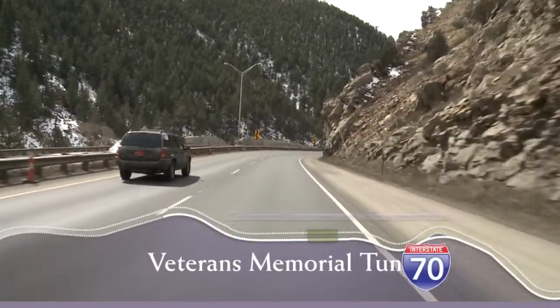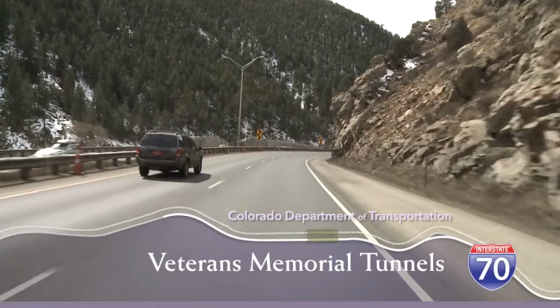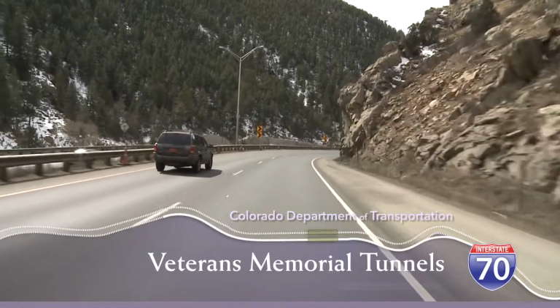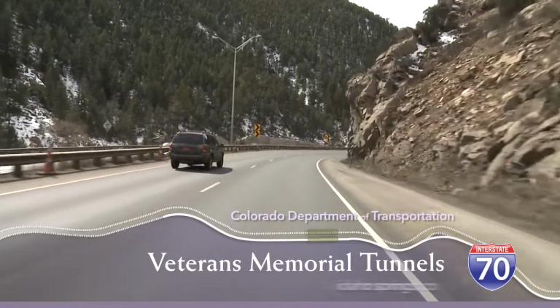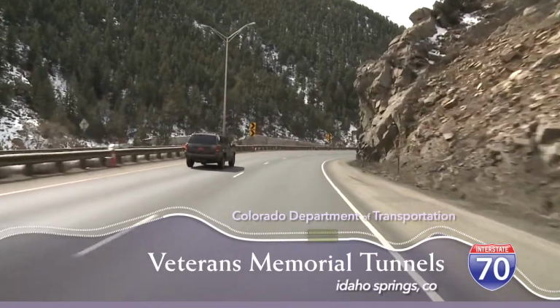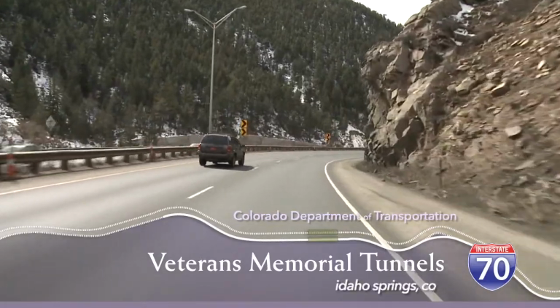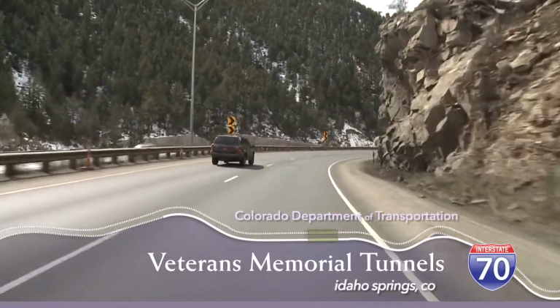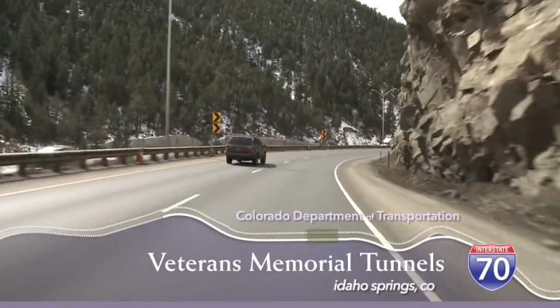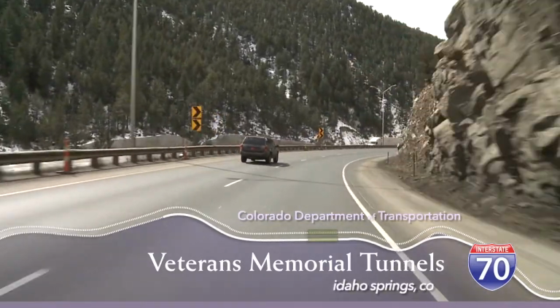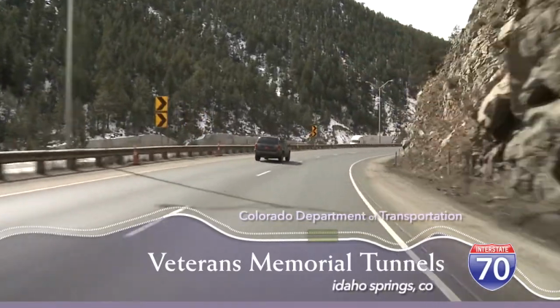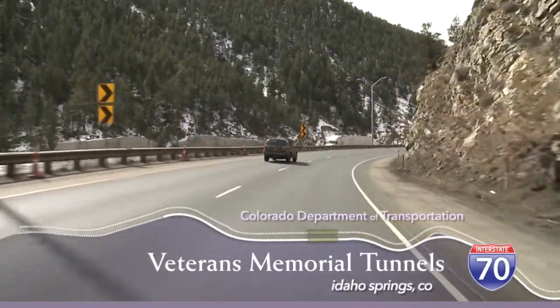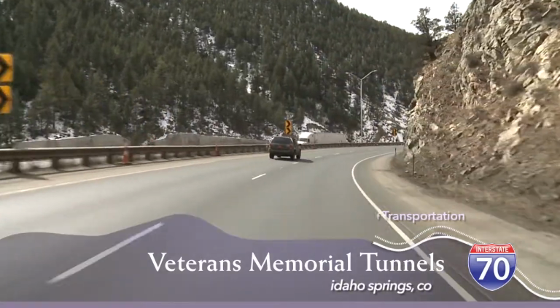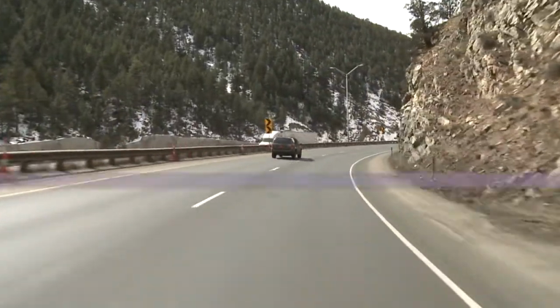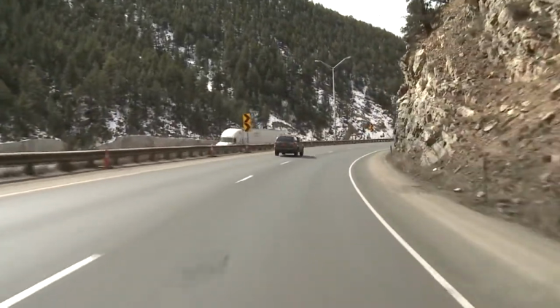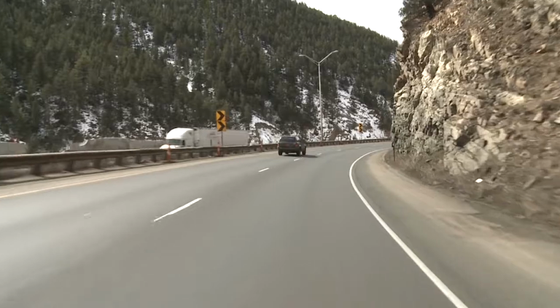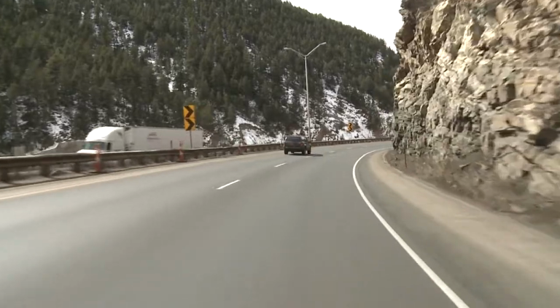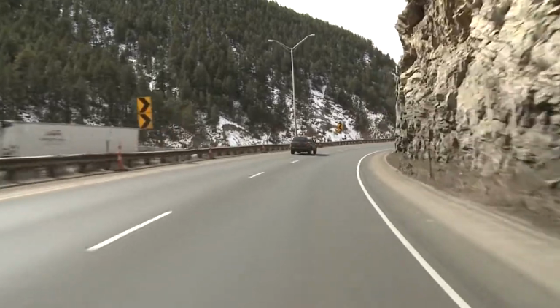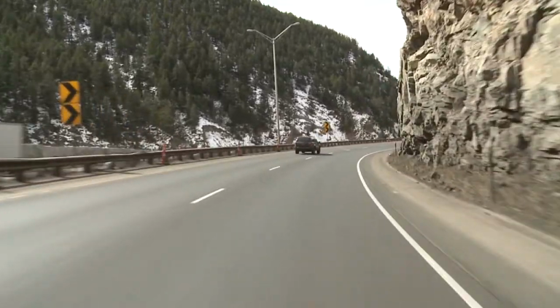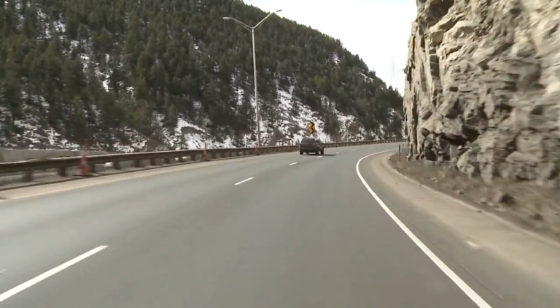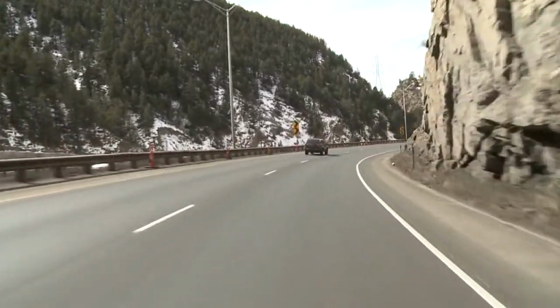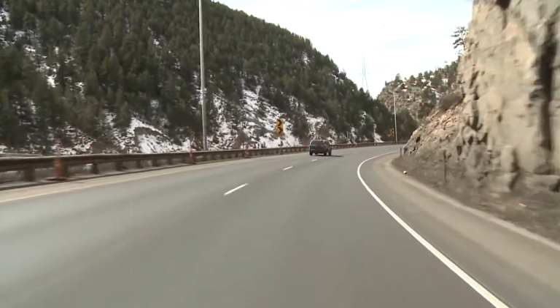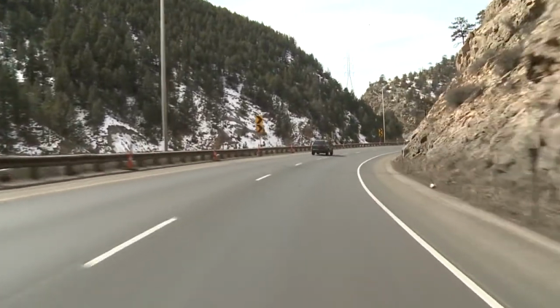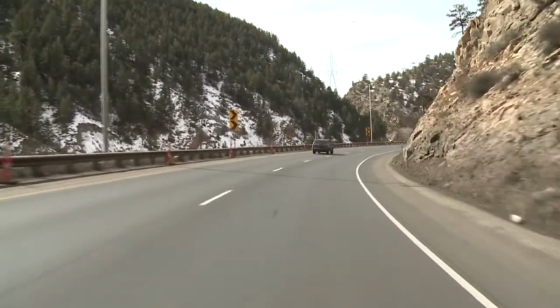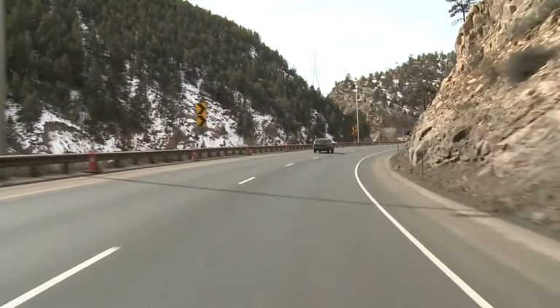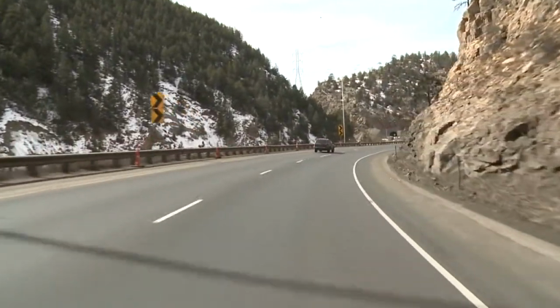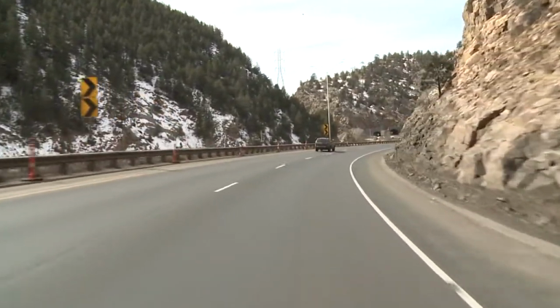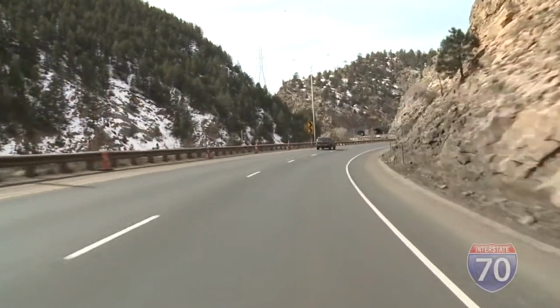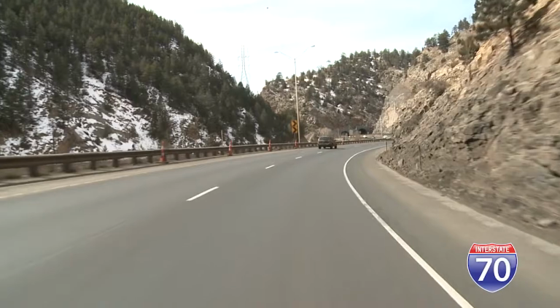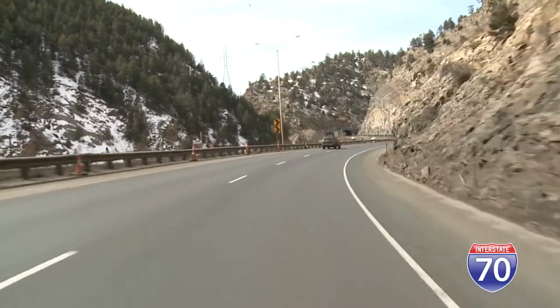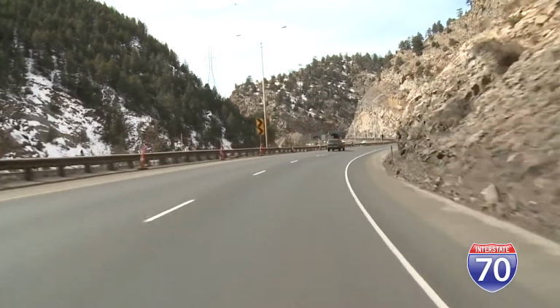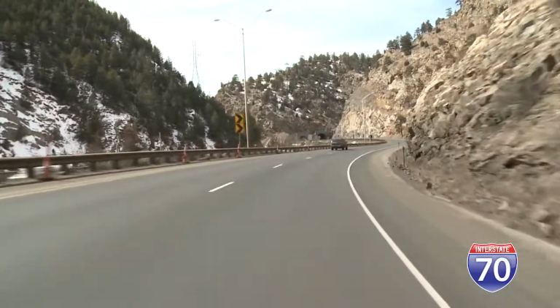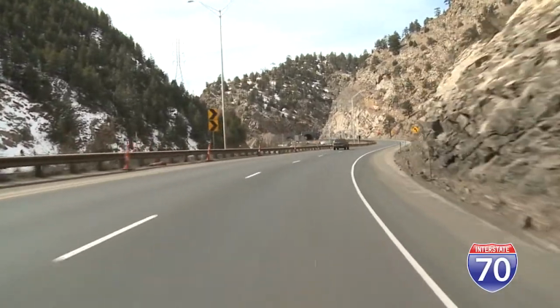Each year, millions of tourists flock to Colorado's Rocky Mountains for recreation and leisure. As the lone interstate route connecting Denver with the state's mountain resorts, I-70 bears the brunt of this traffic.